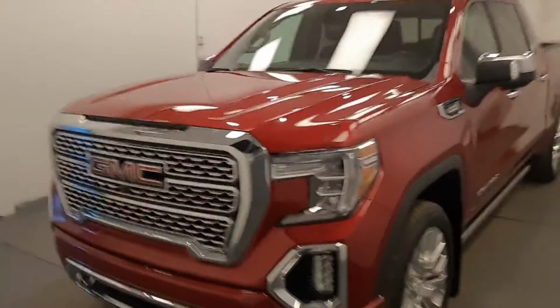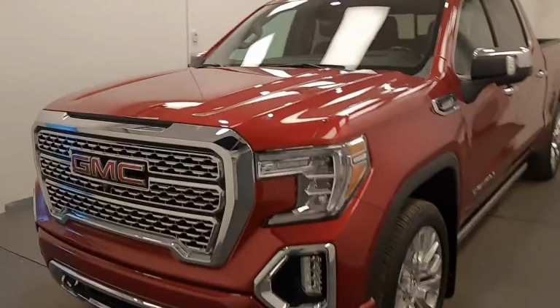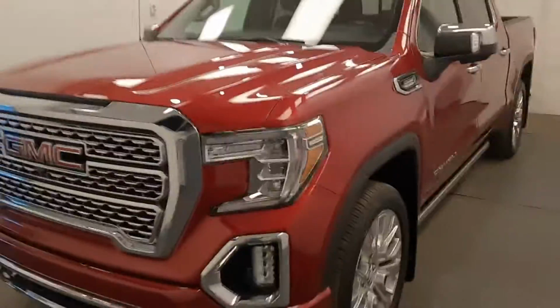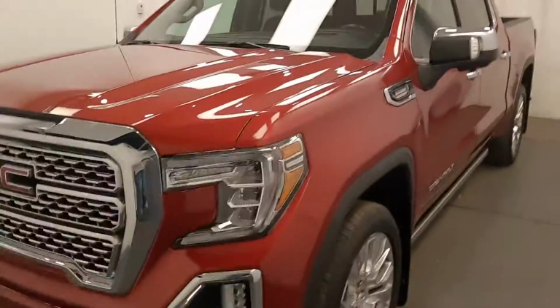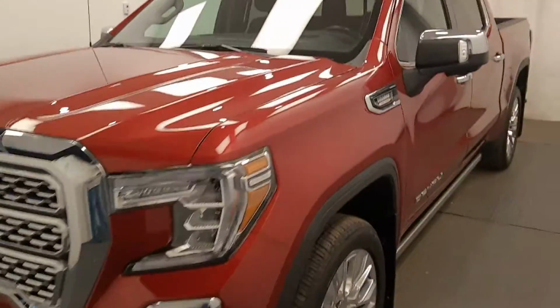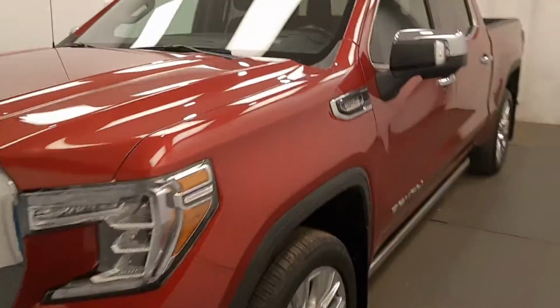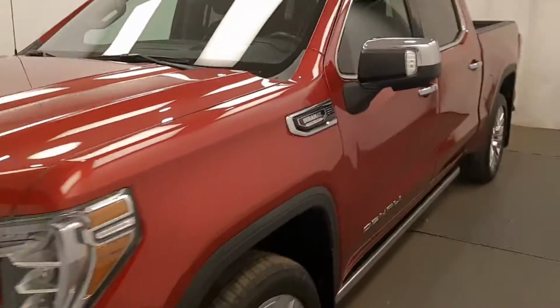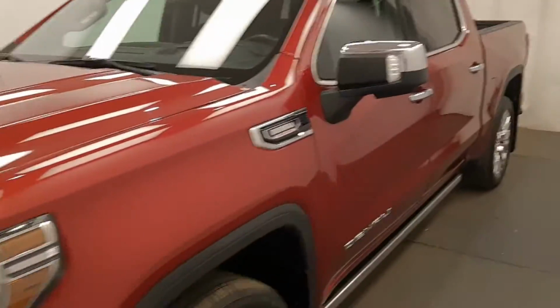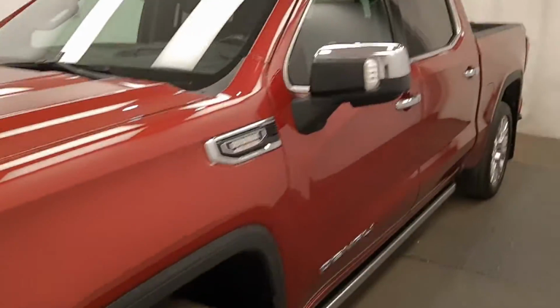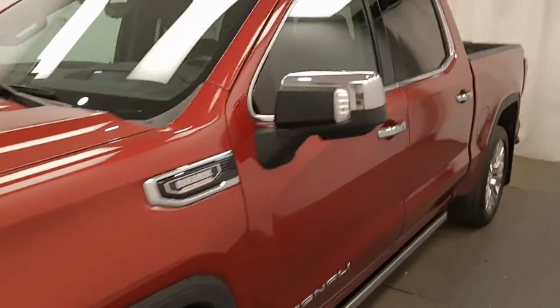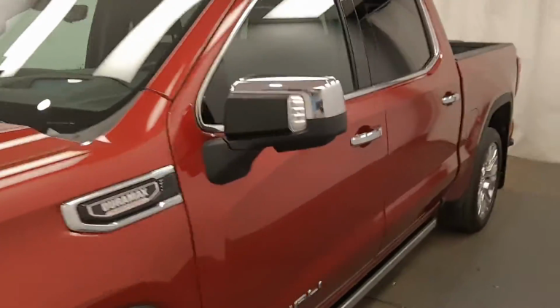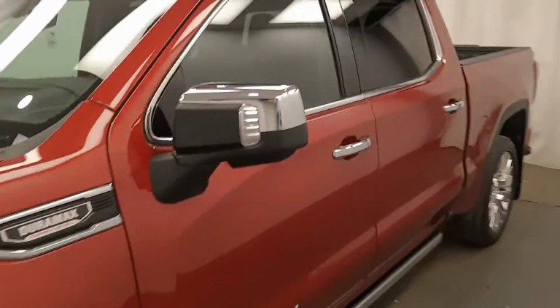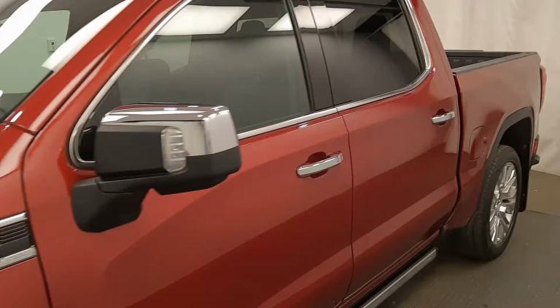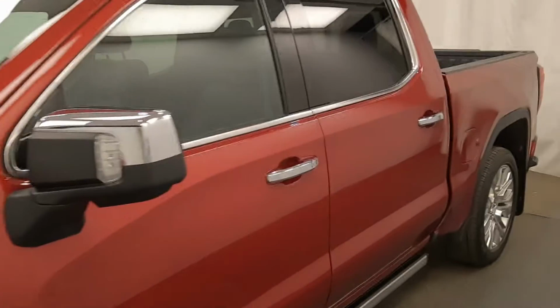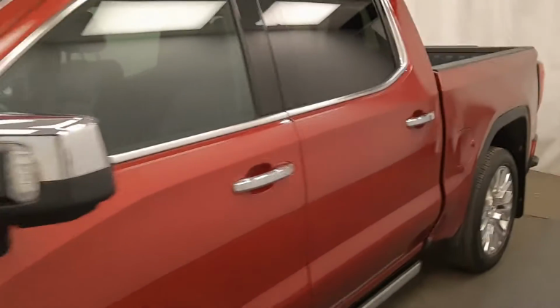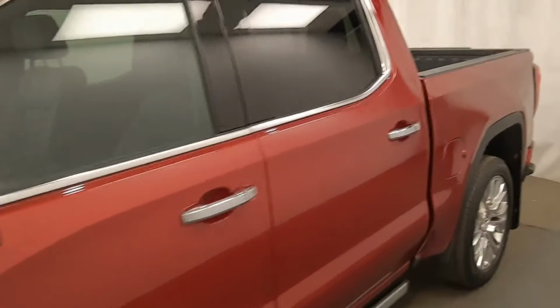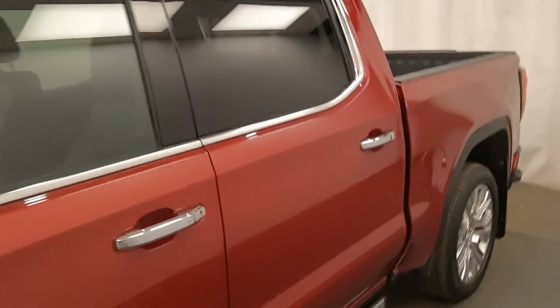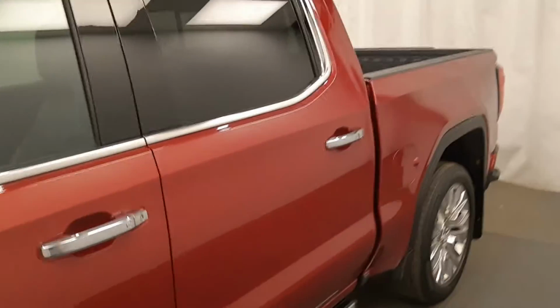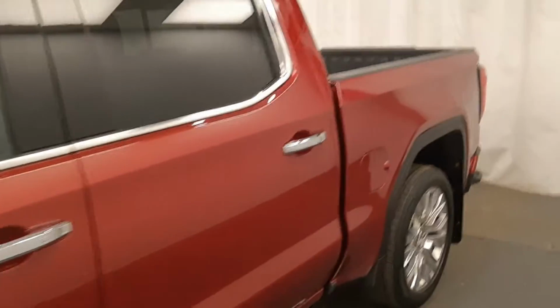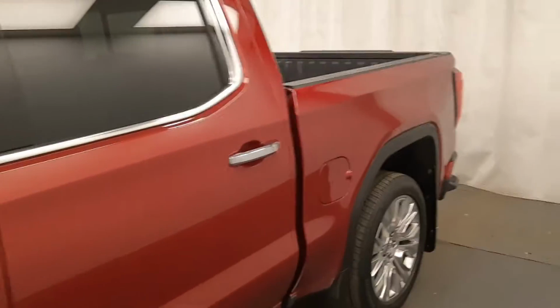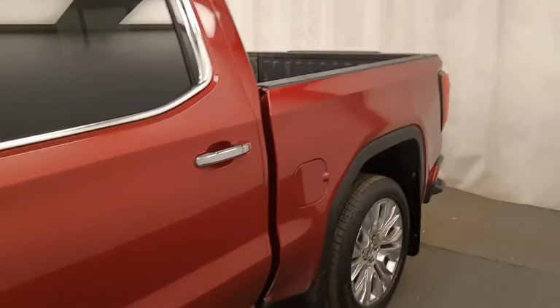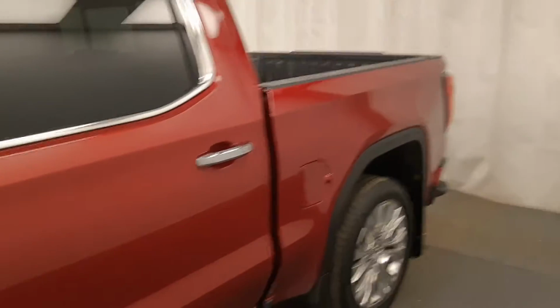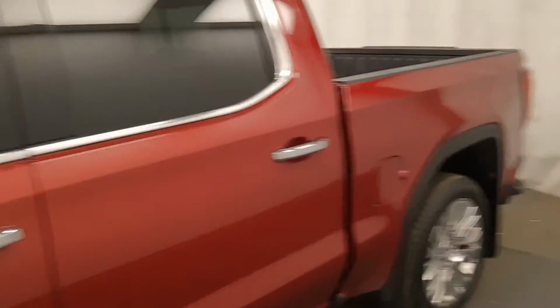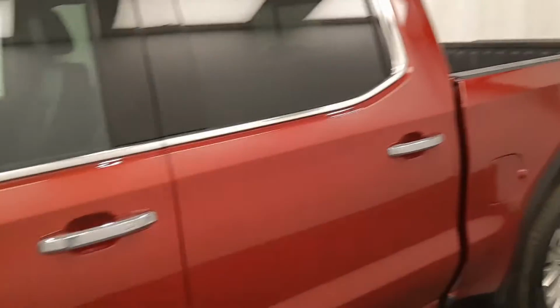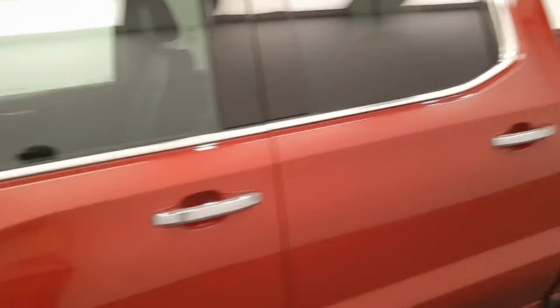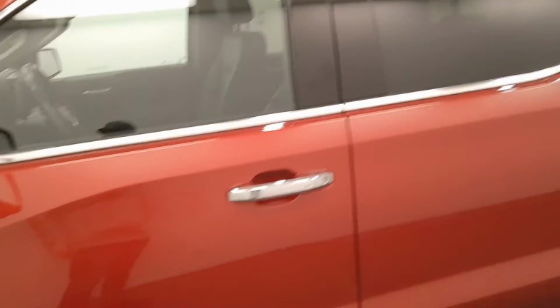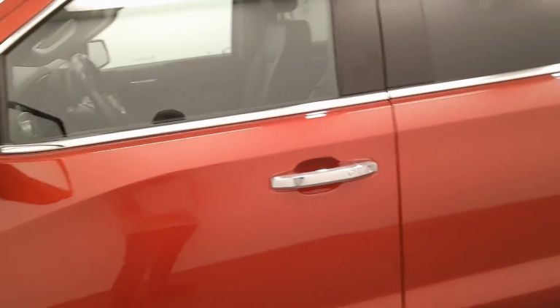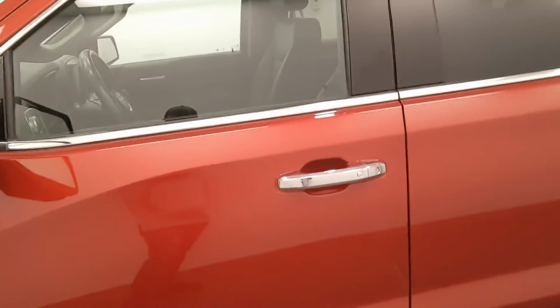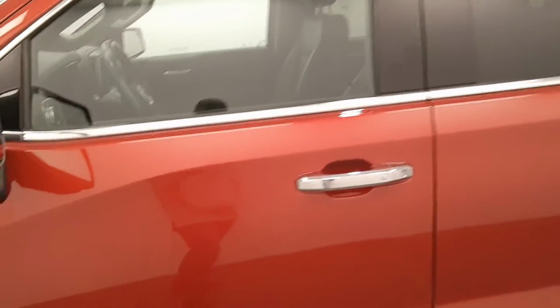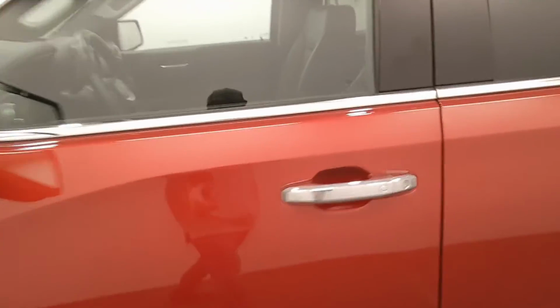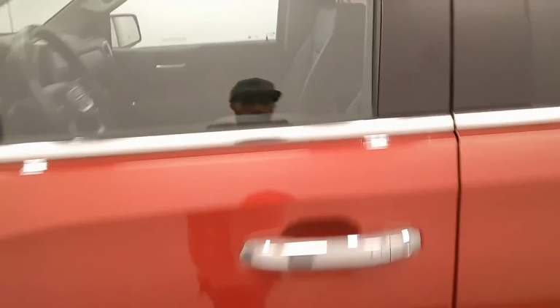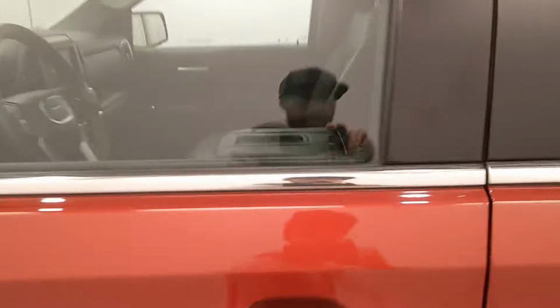This is stock number 210598, 2020 GMC 1500. It is a Denali and it is red metallic.